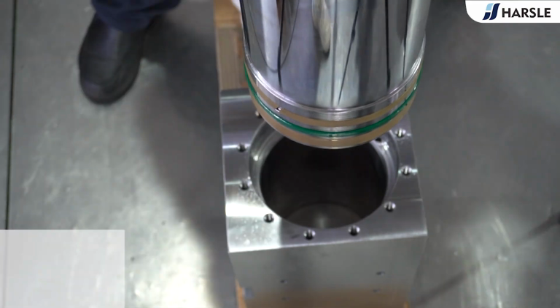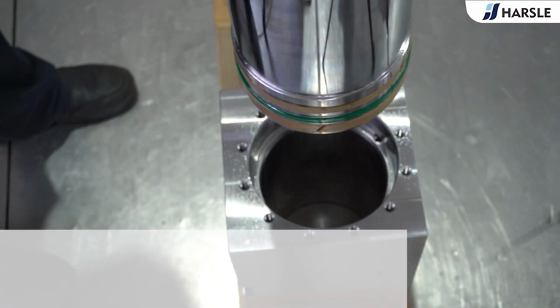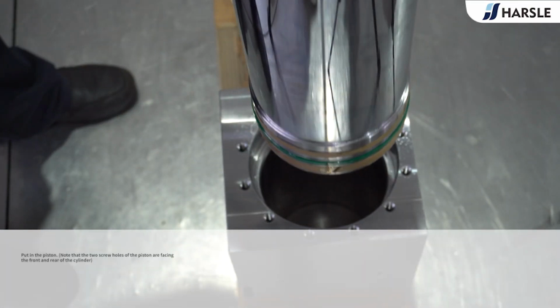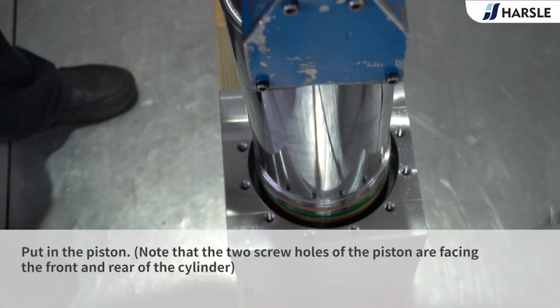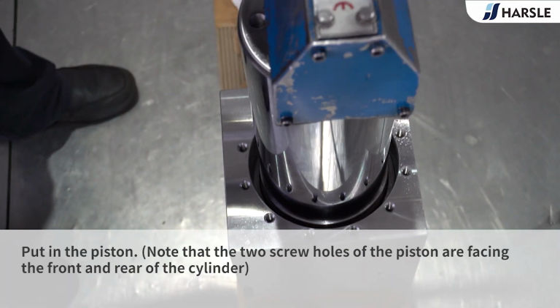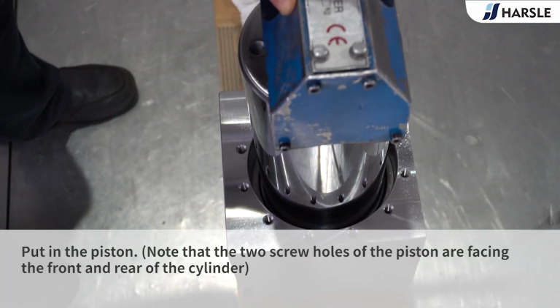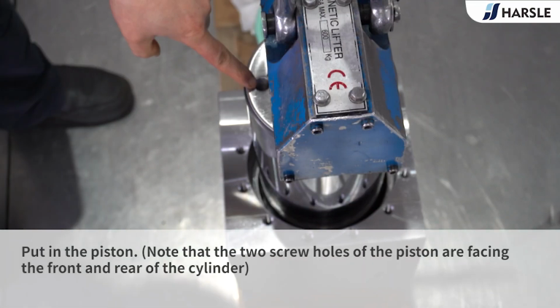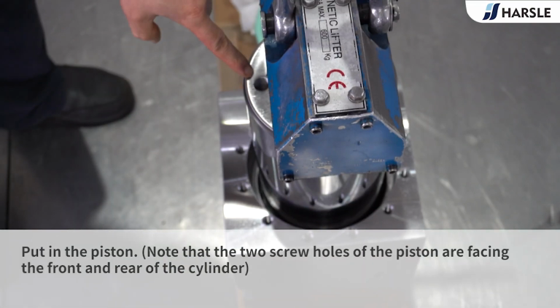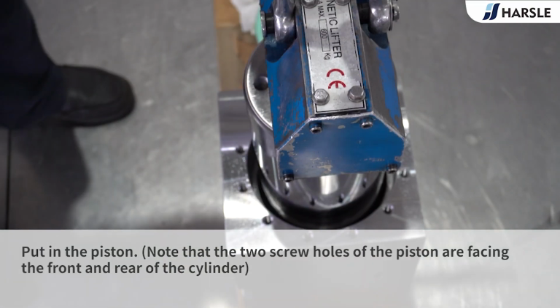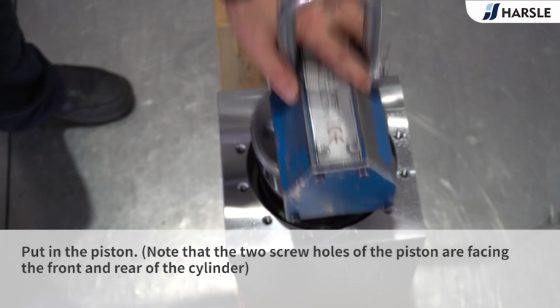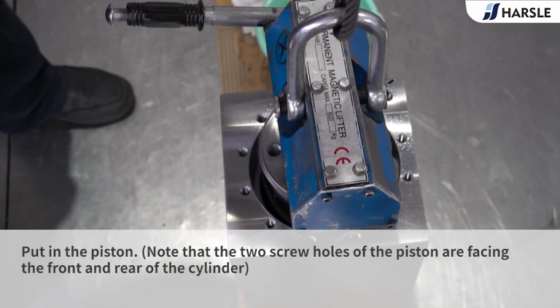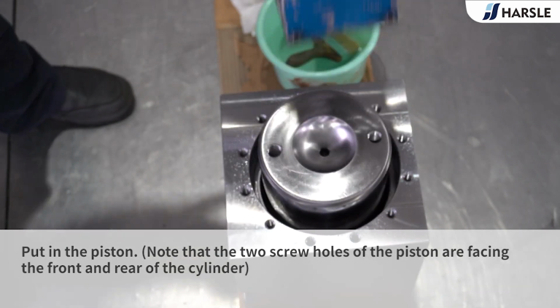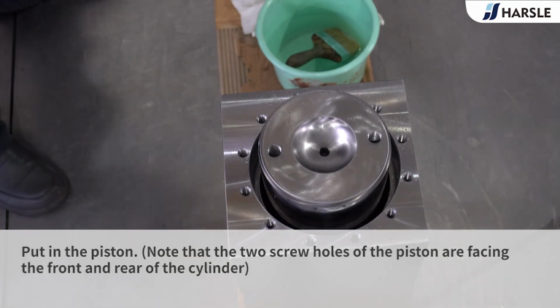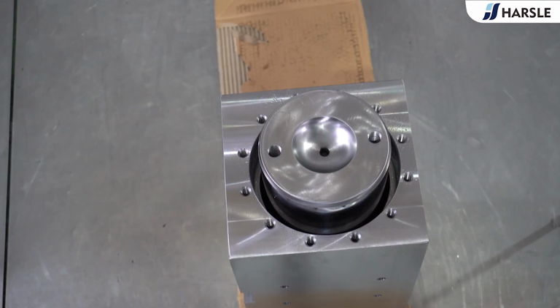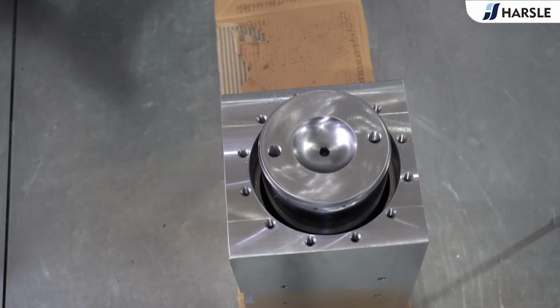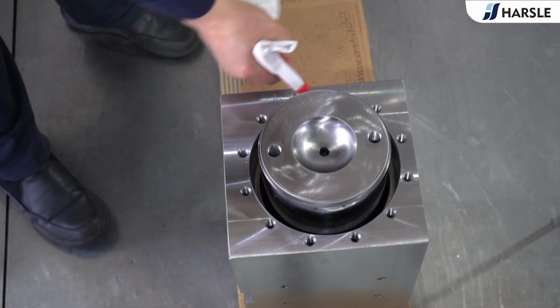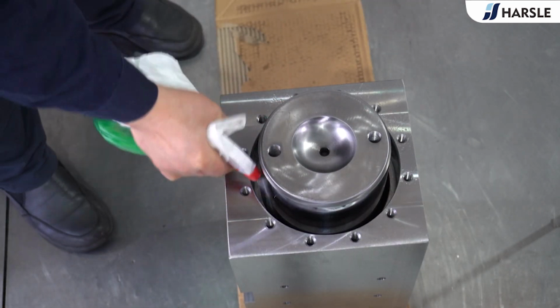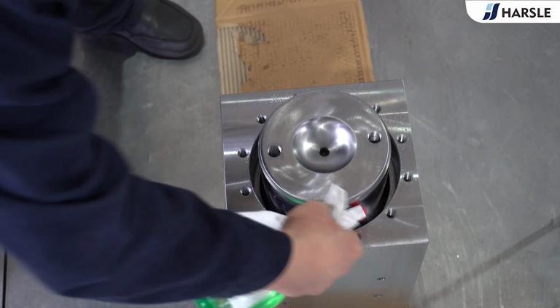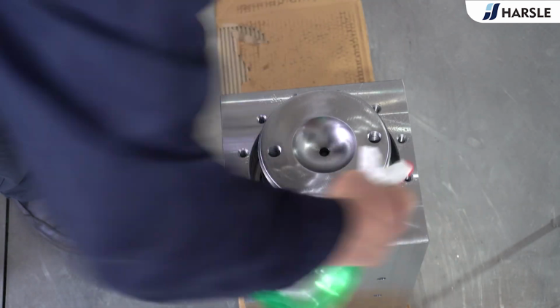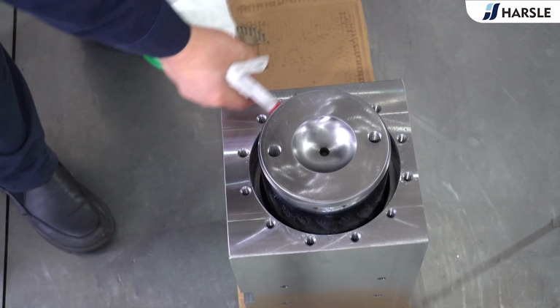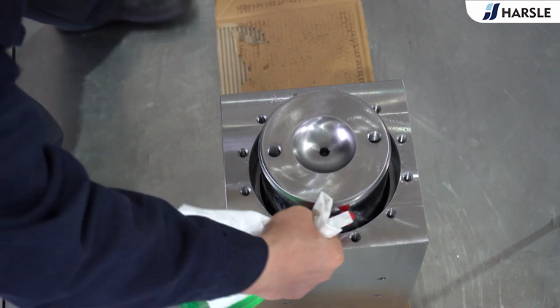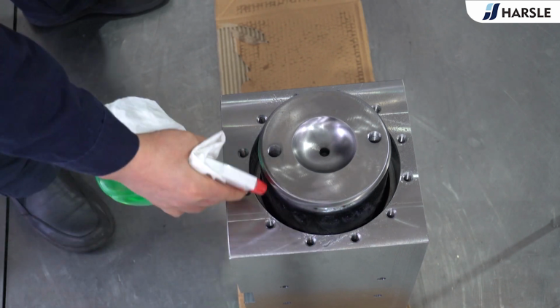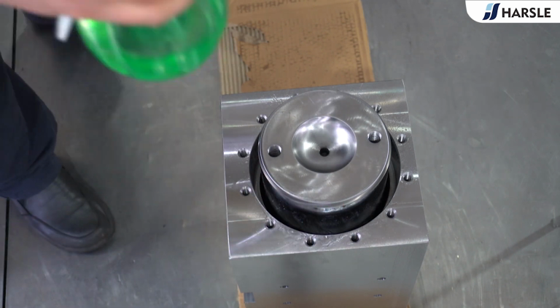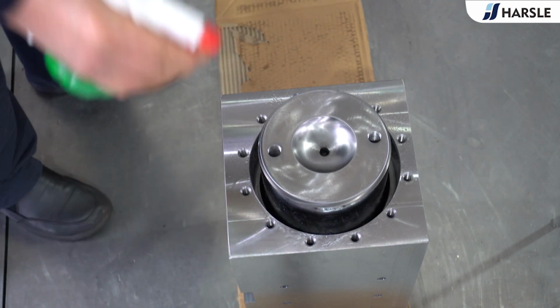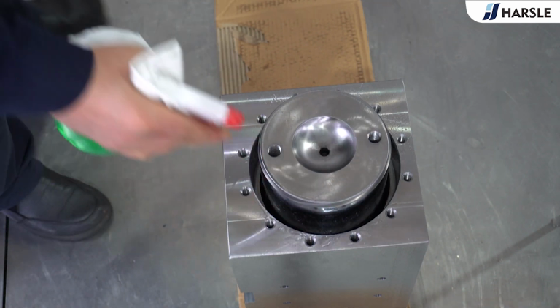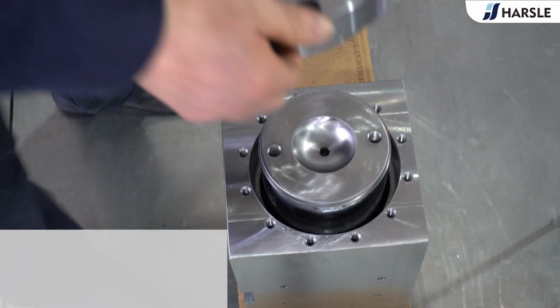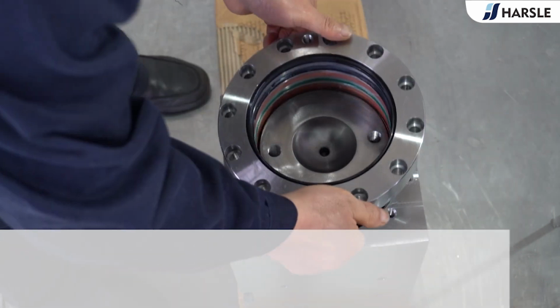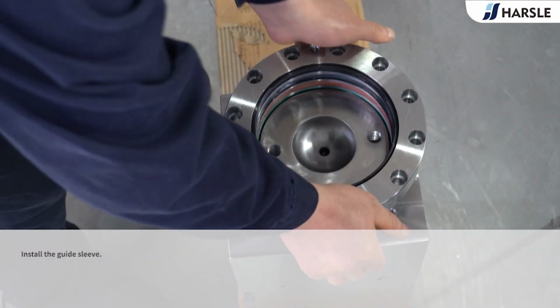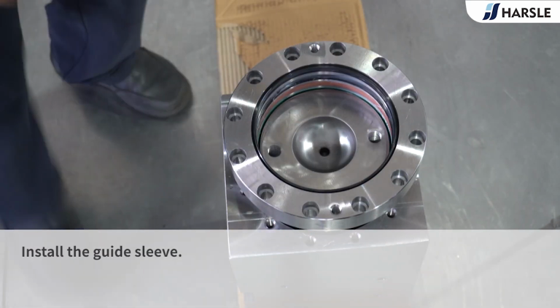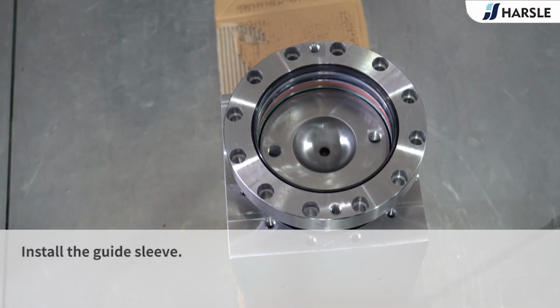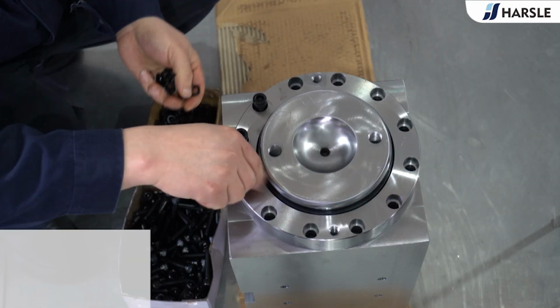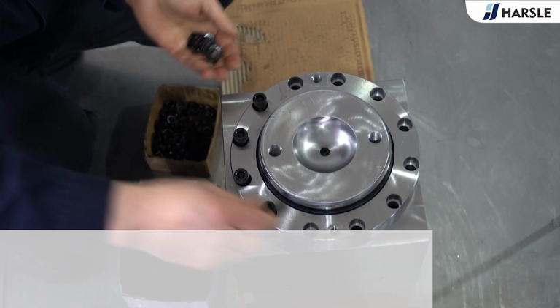Put in the piston. Note that the two screw holes of the piston are facing the front and rear of the cylinder. Install the guide sleeve and screw it on.